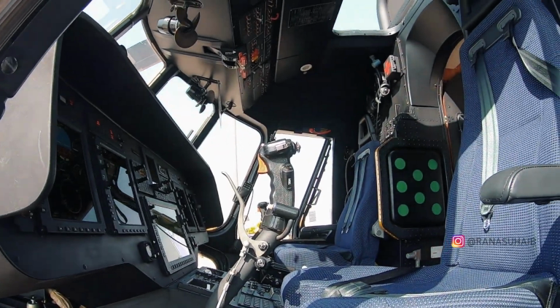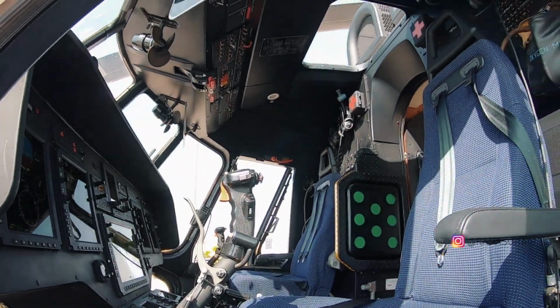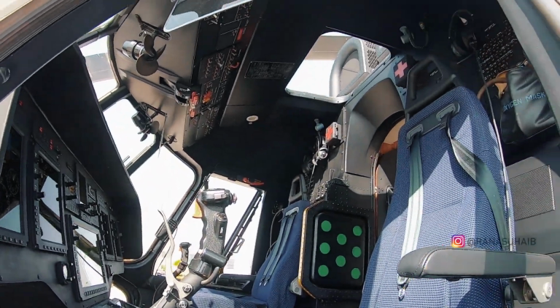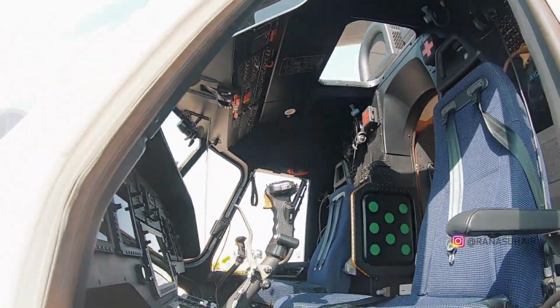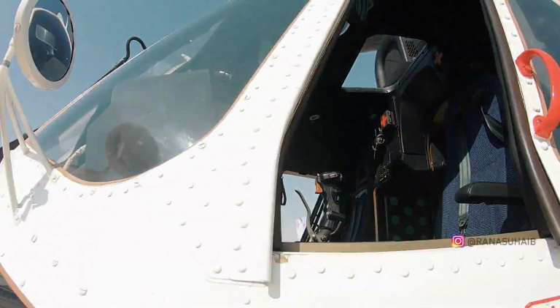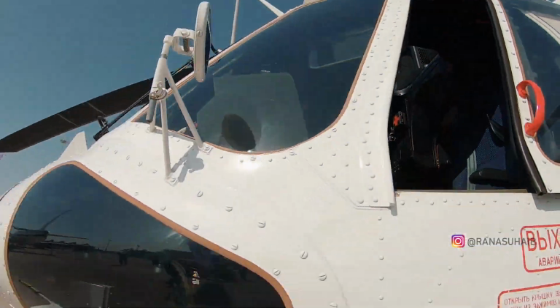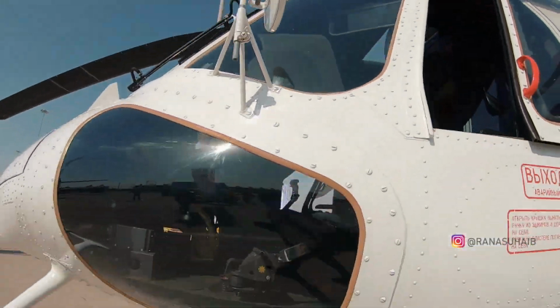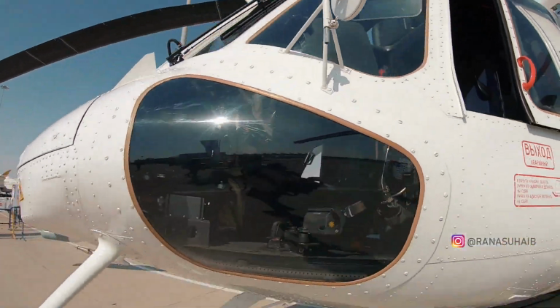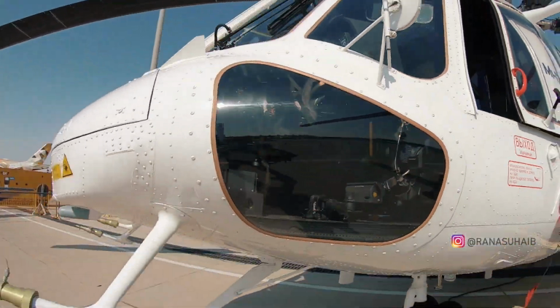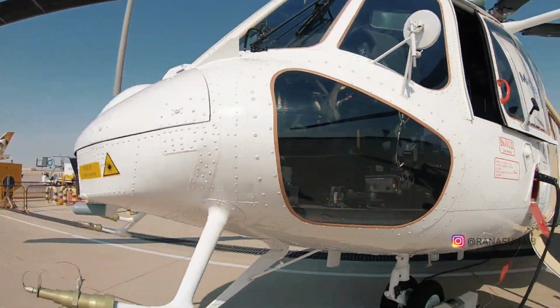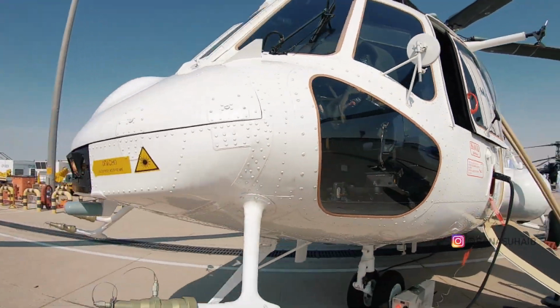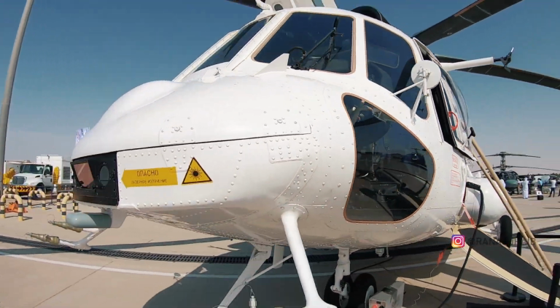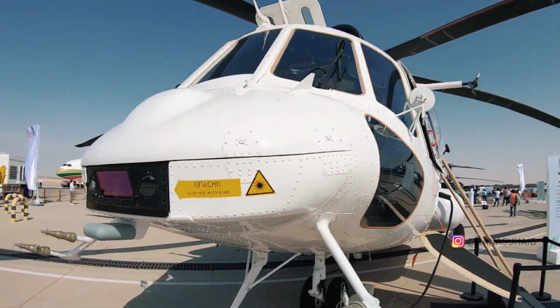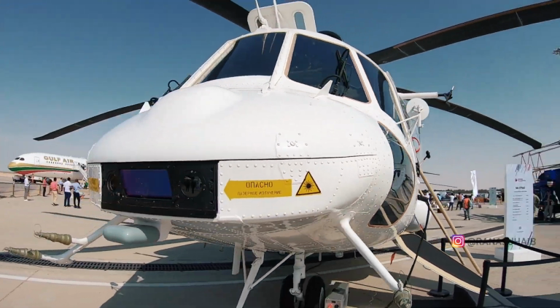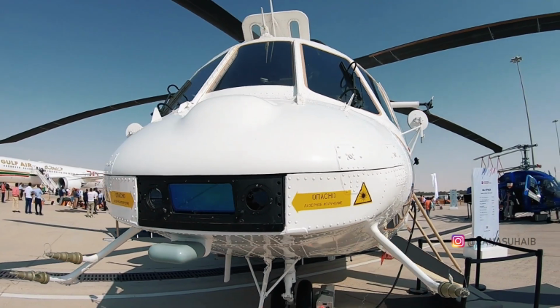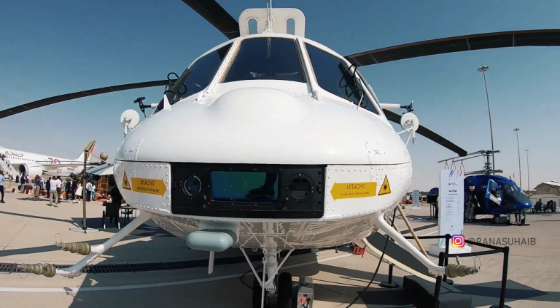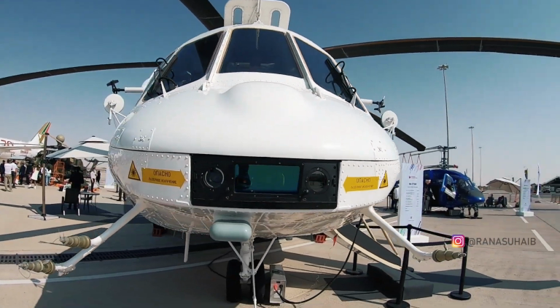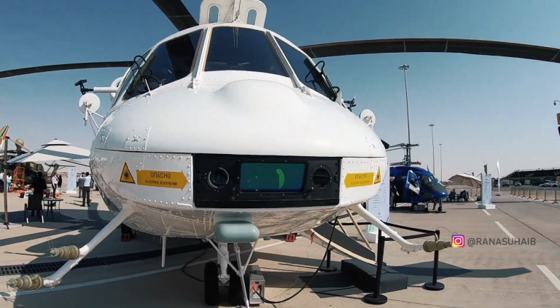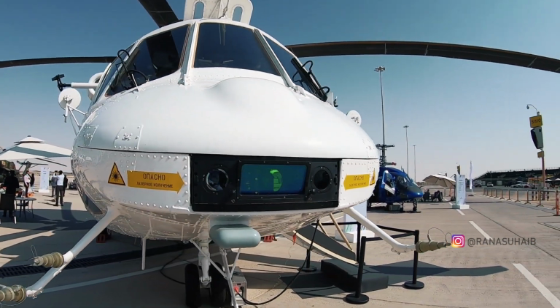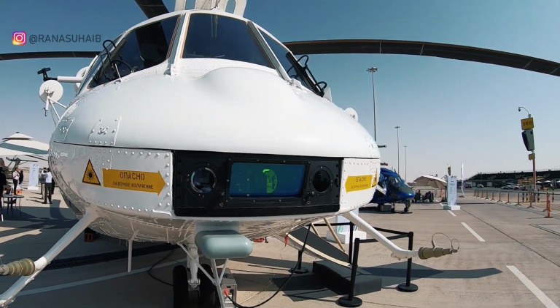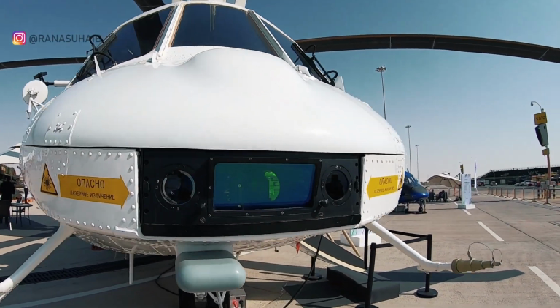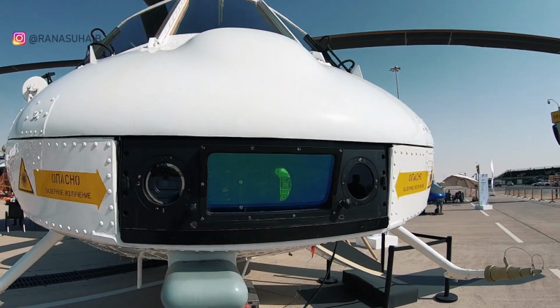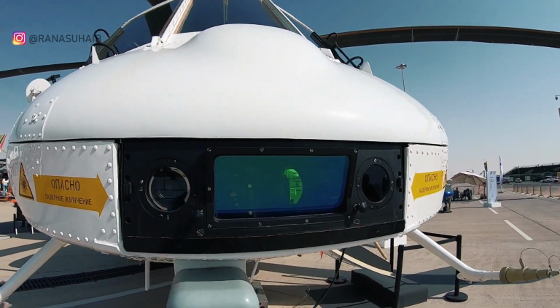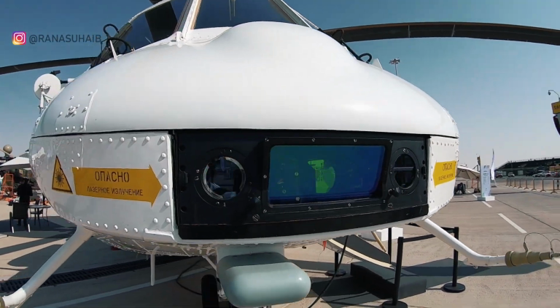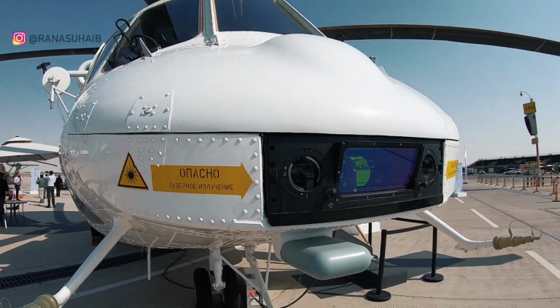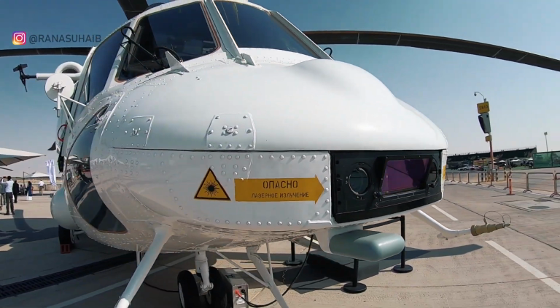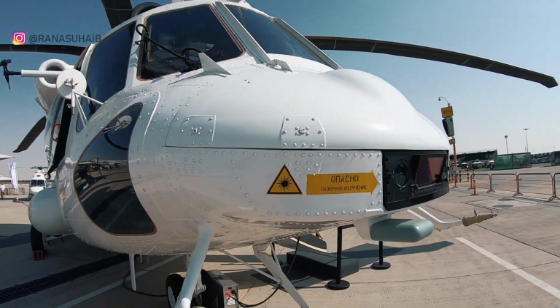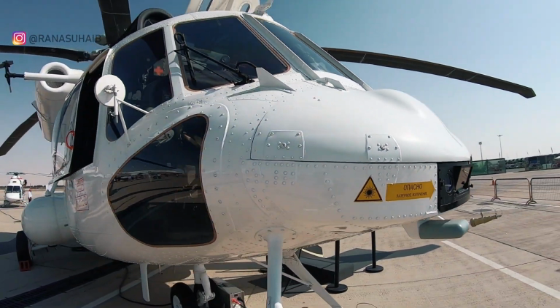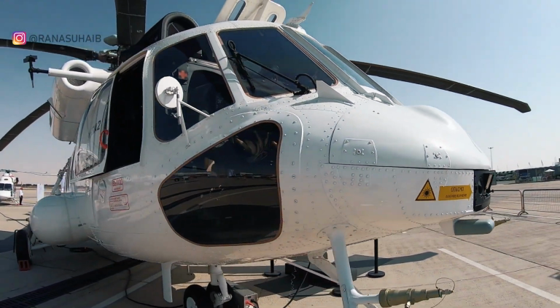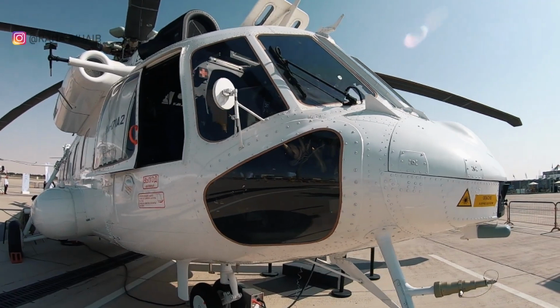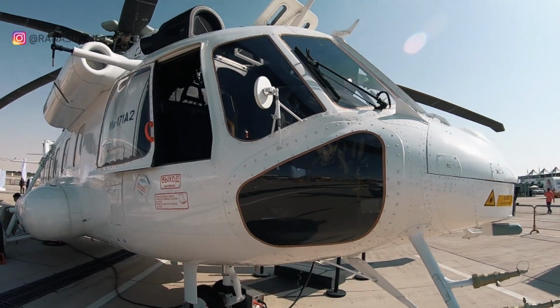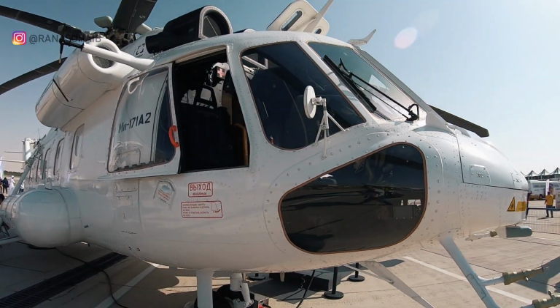The MIL MI-172A VIP version comes with the latest avionics and sensors, powered by two VK2500PS03 engines.